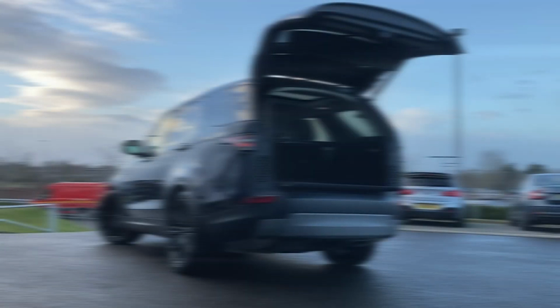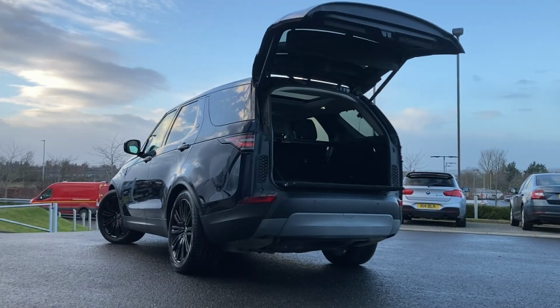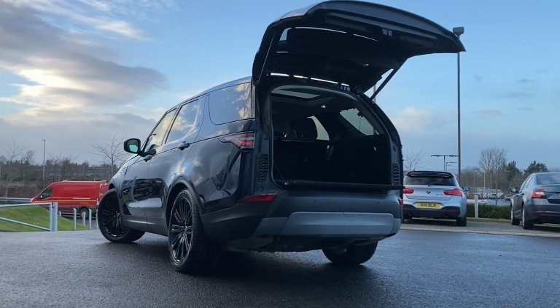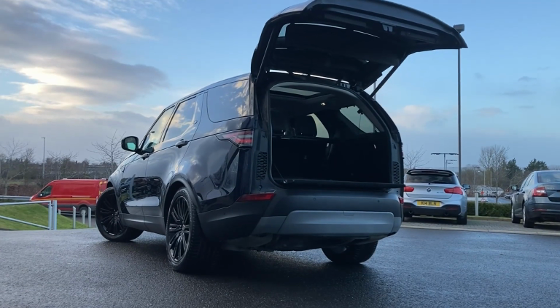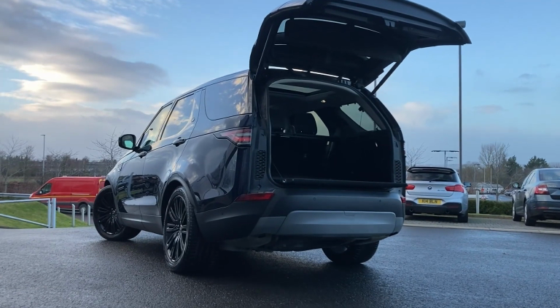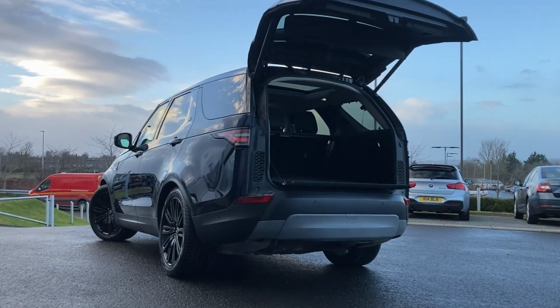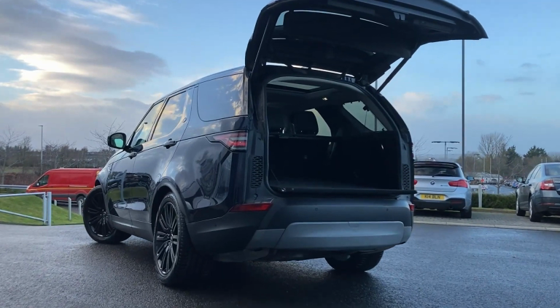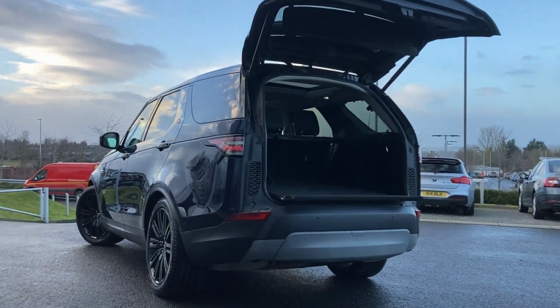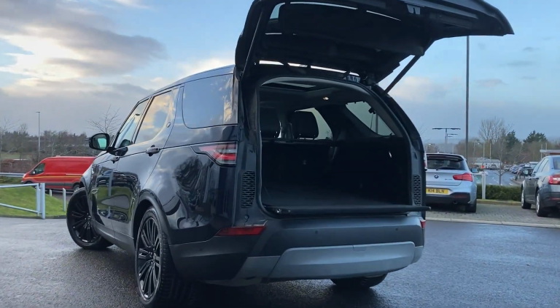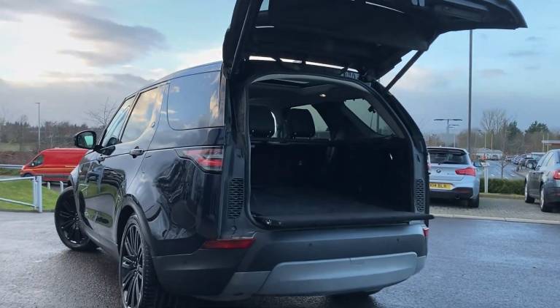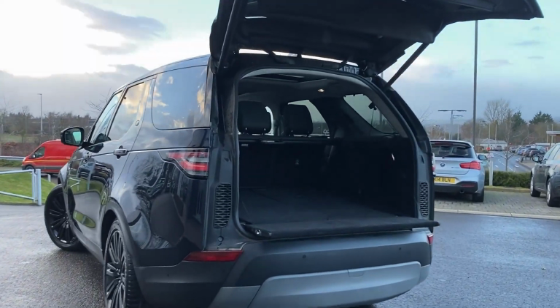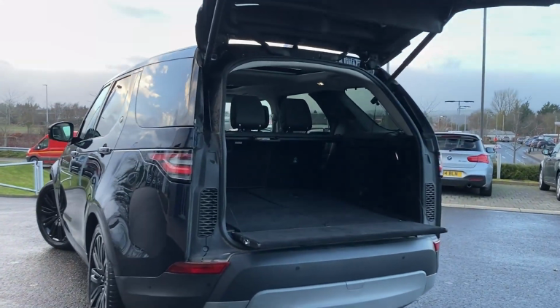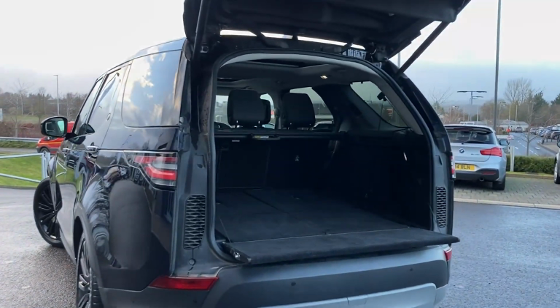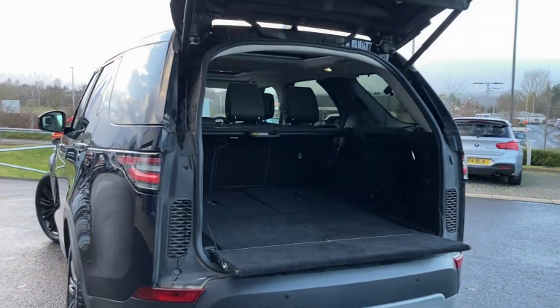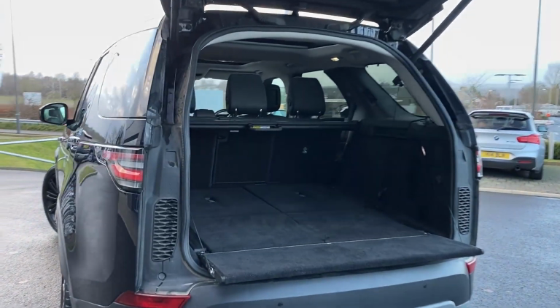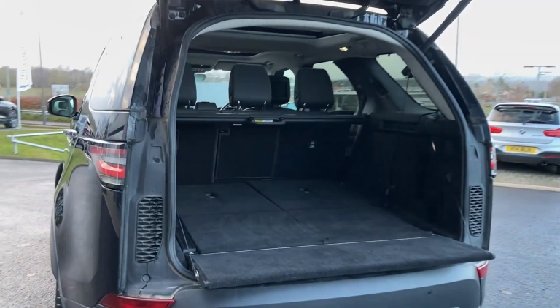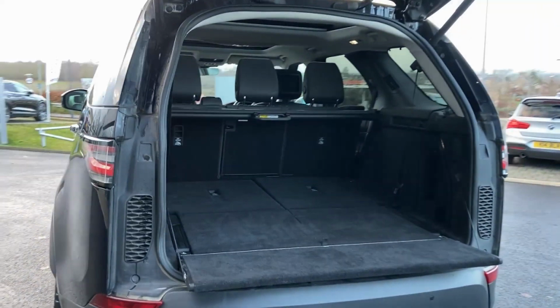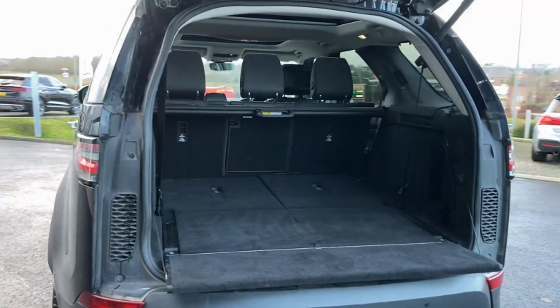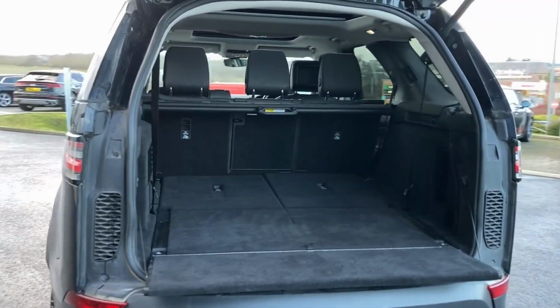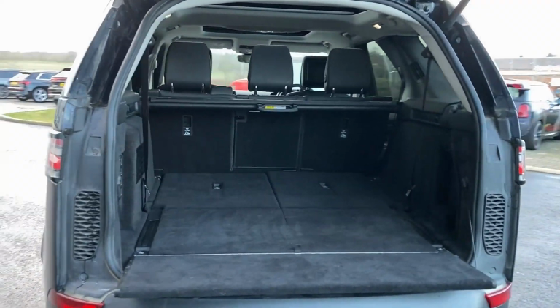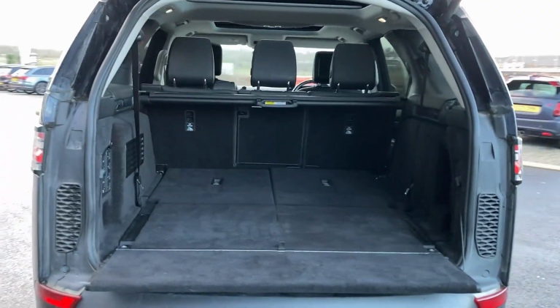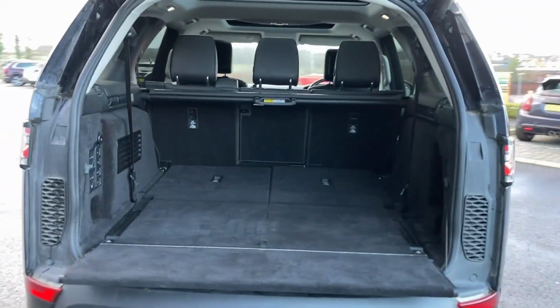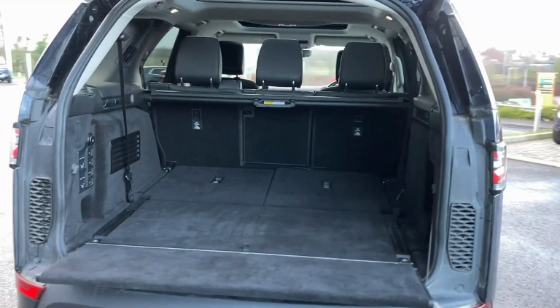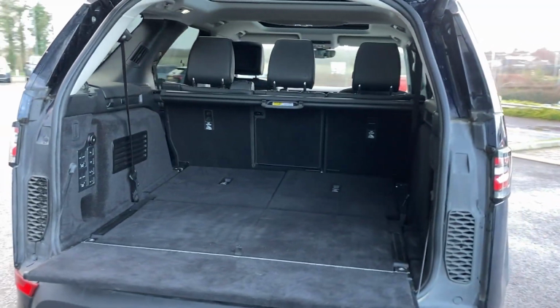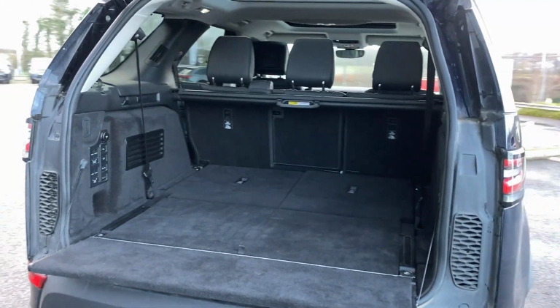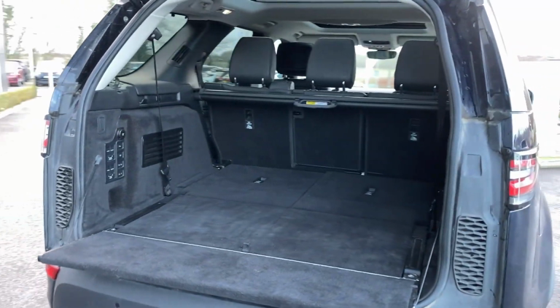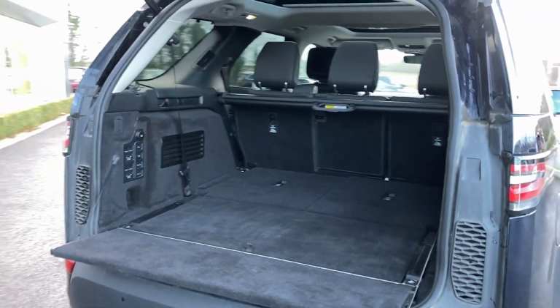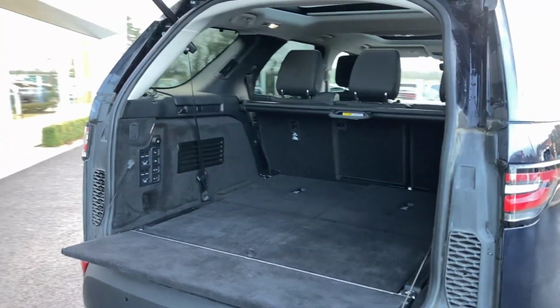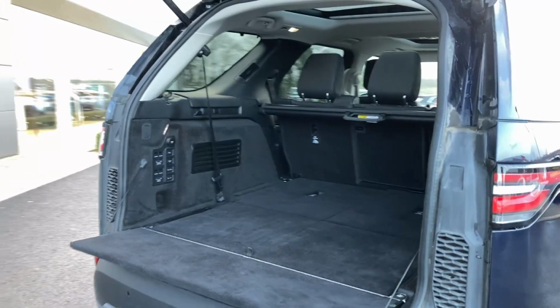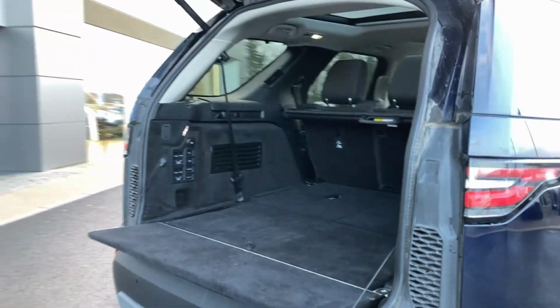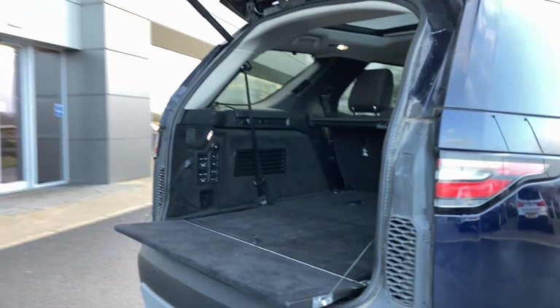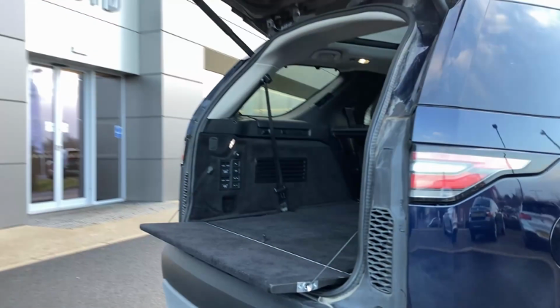As we come in now beneath the power tailgate we can see the electrically reclining third row seats, the second row seats with the load through and the load space cover.